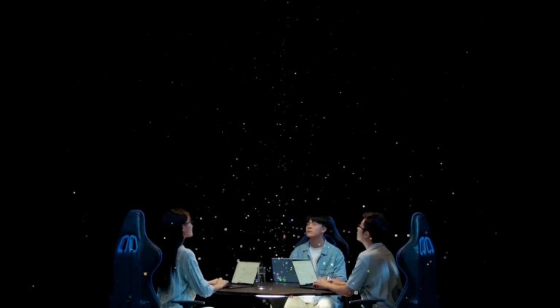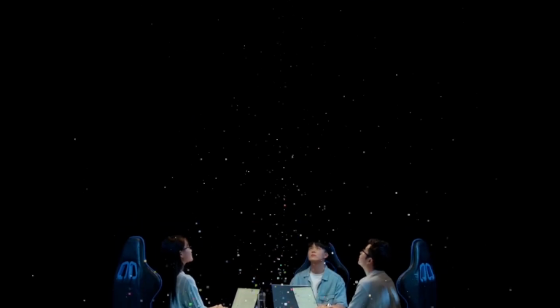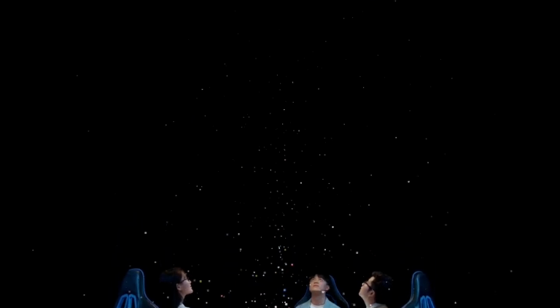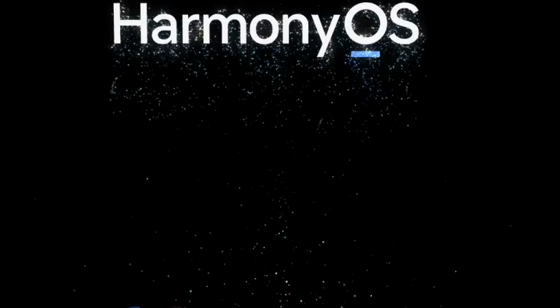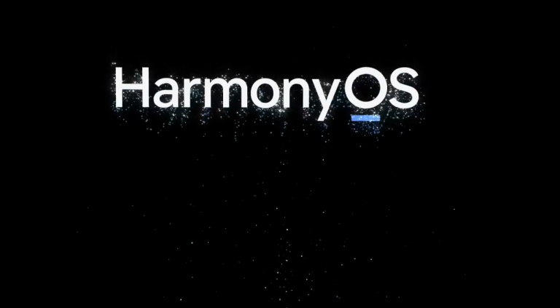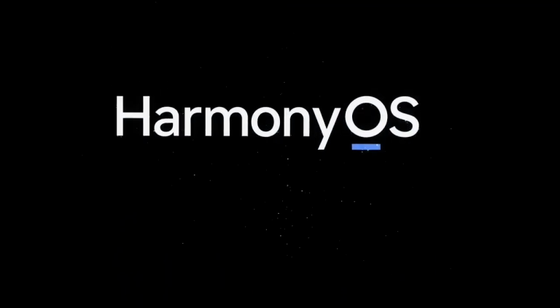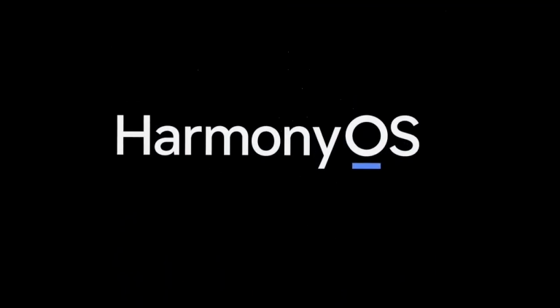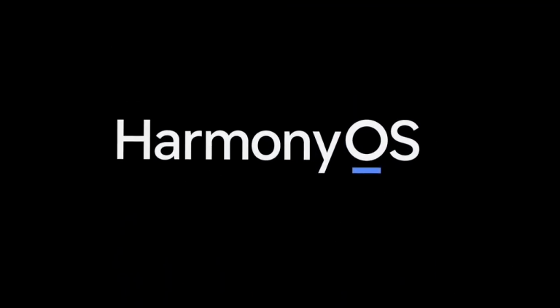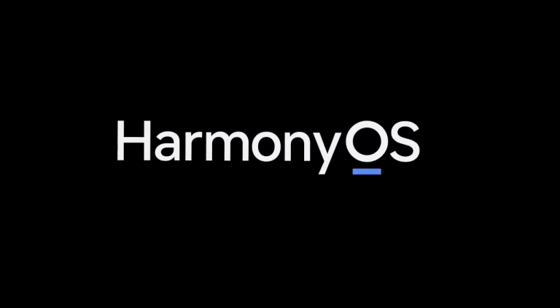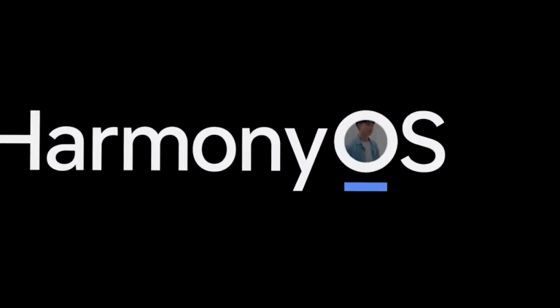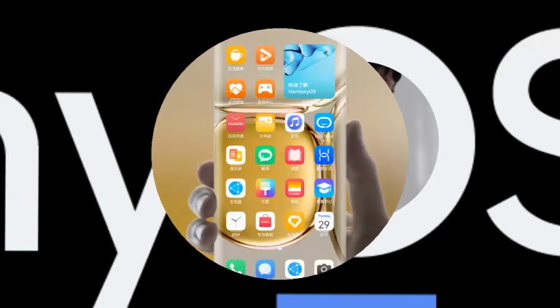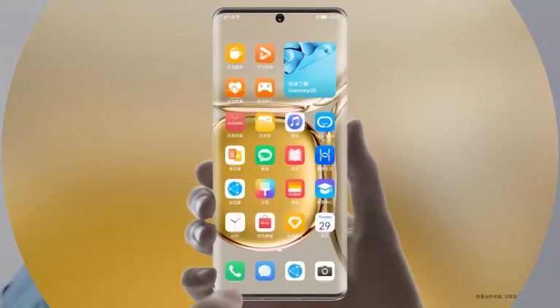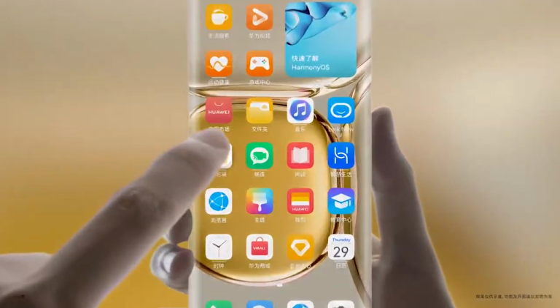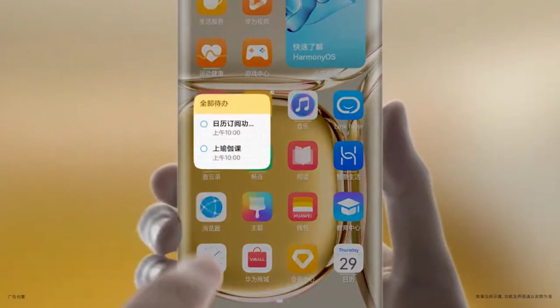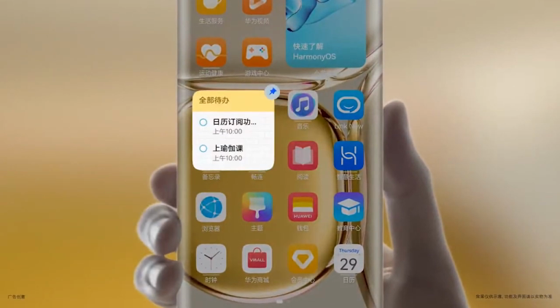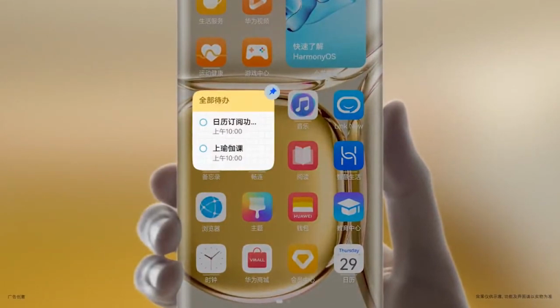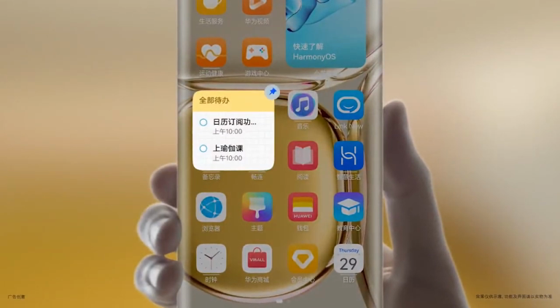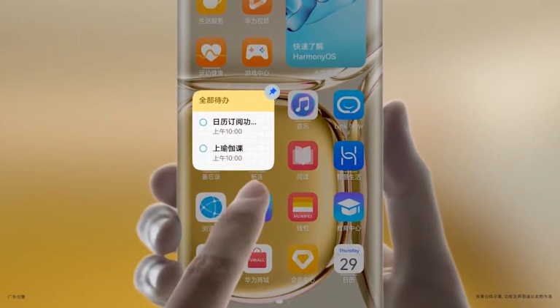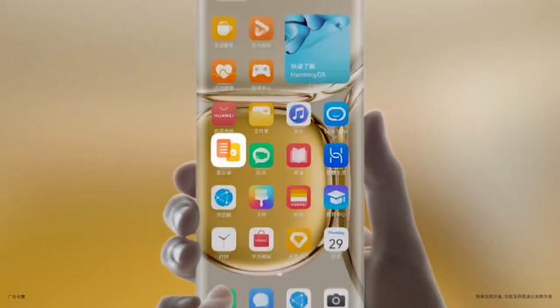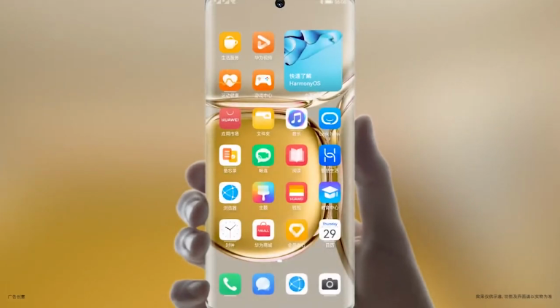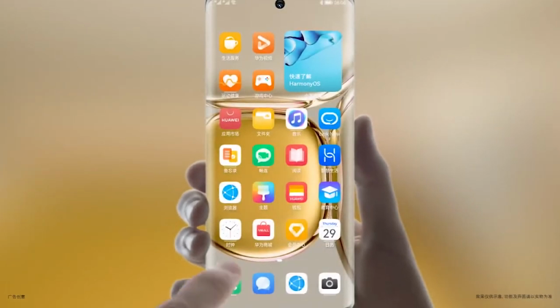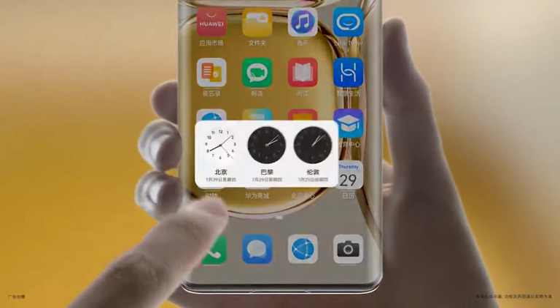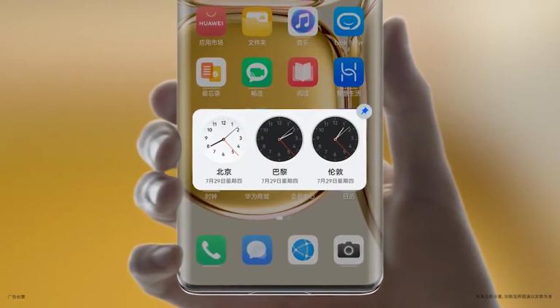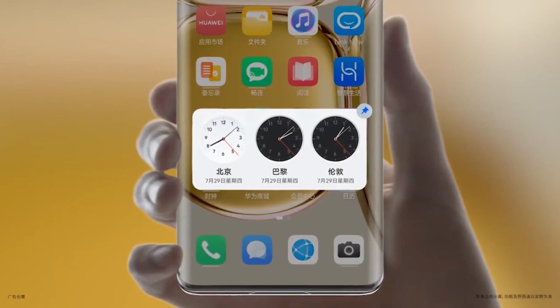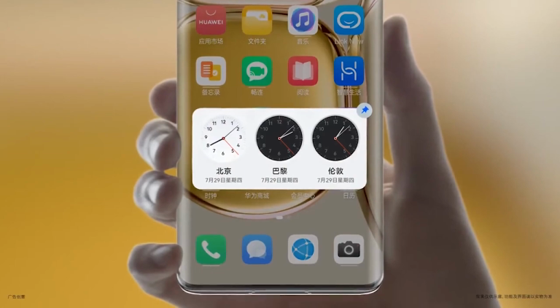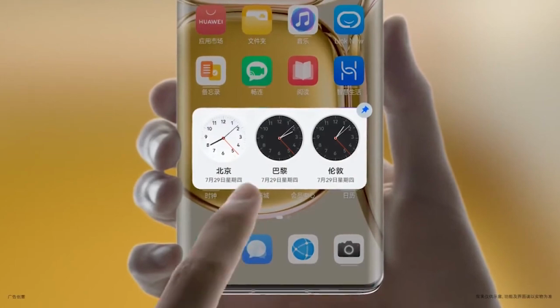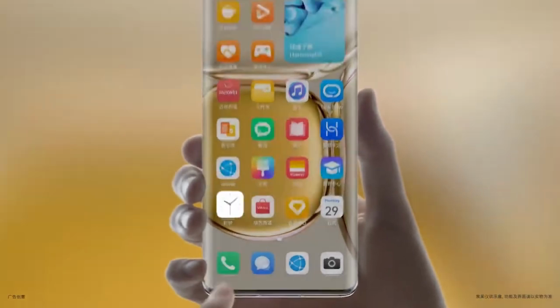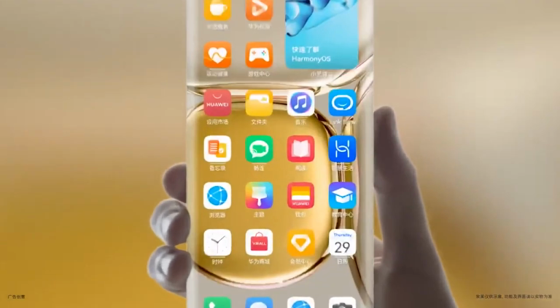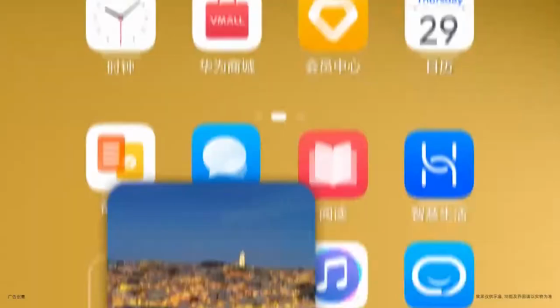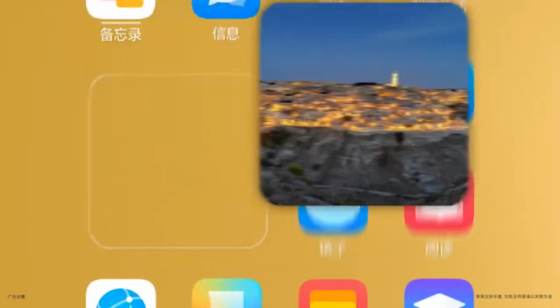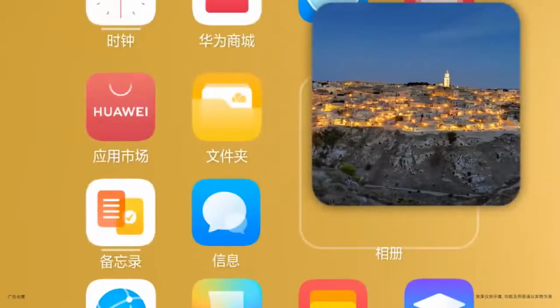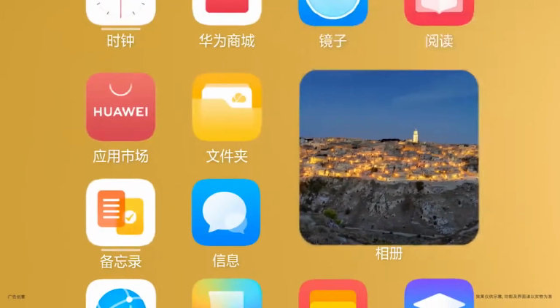At the moment, HarmonyOS 3.0 is still under development, with ongoing research in the field of IoT devices. It is expected that more interesting features will be rolled out in the HarmonyOS ecosystem in the near future.